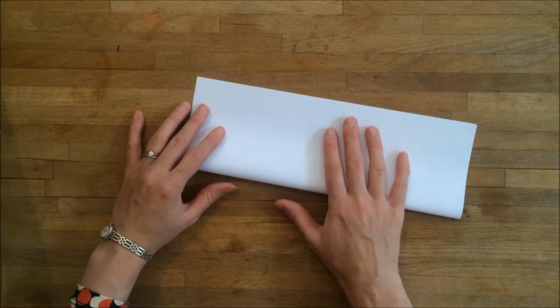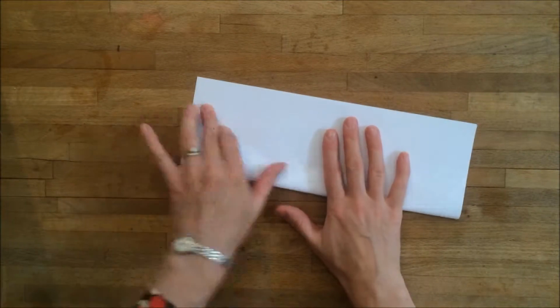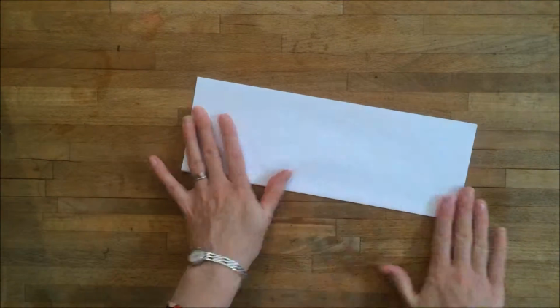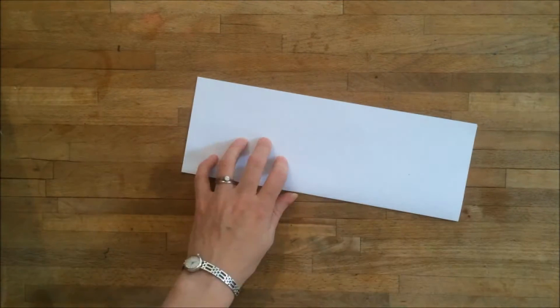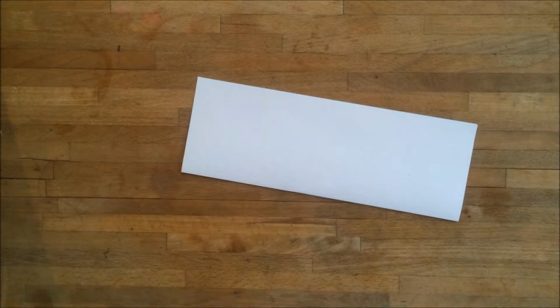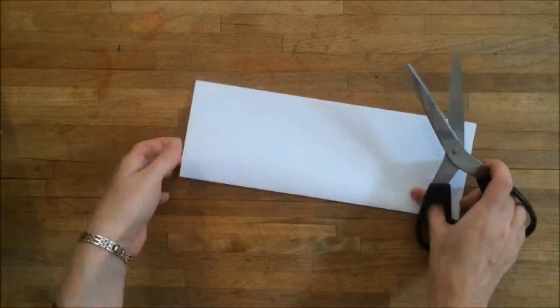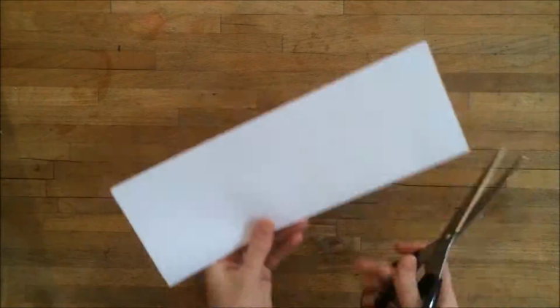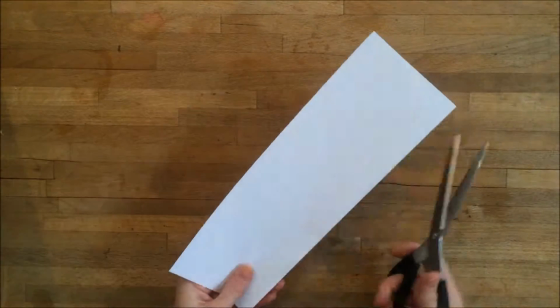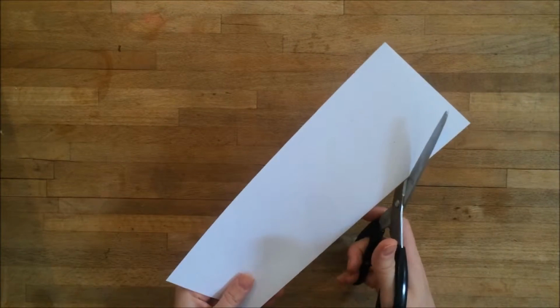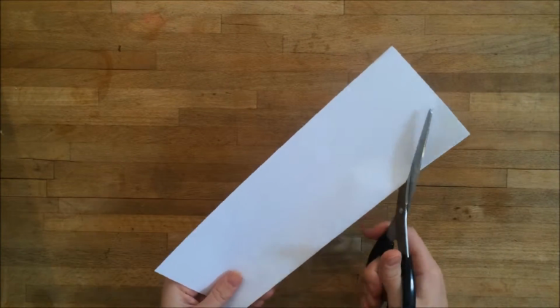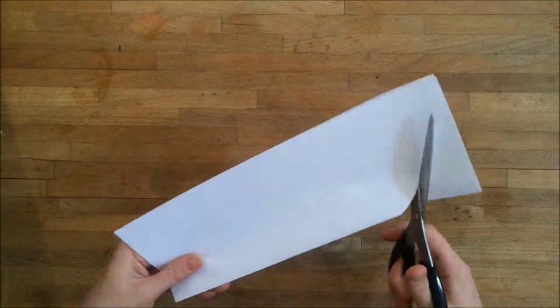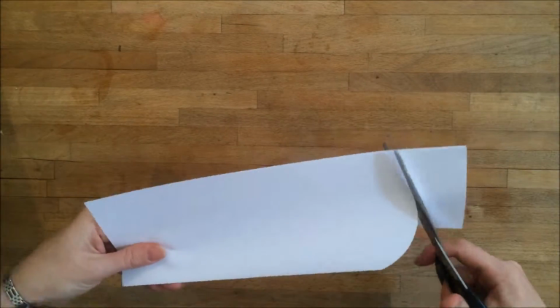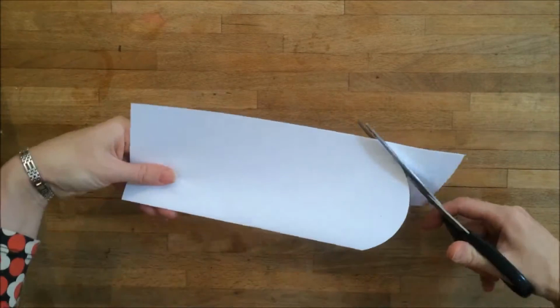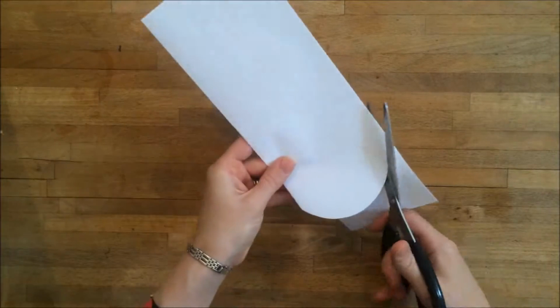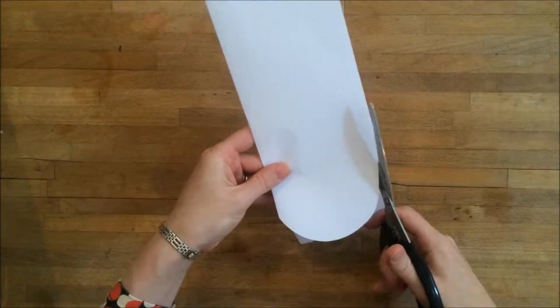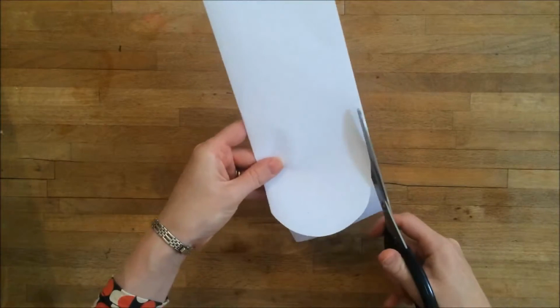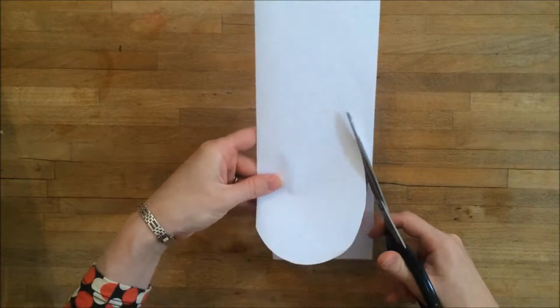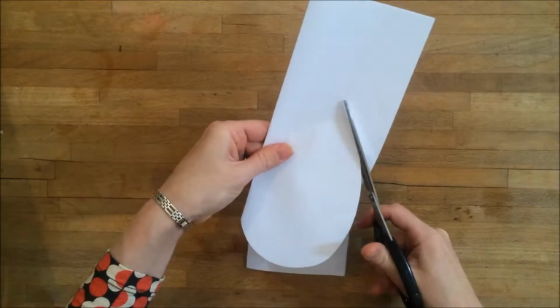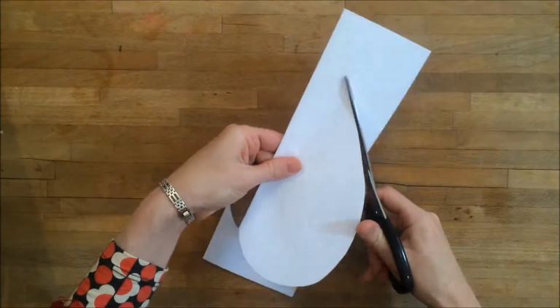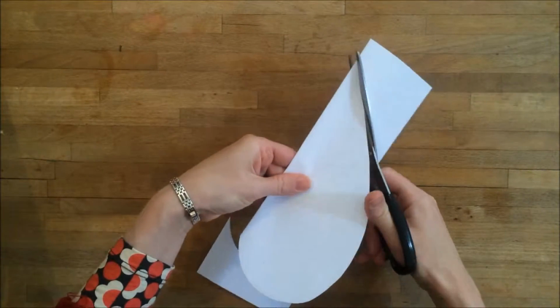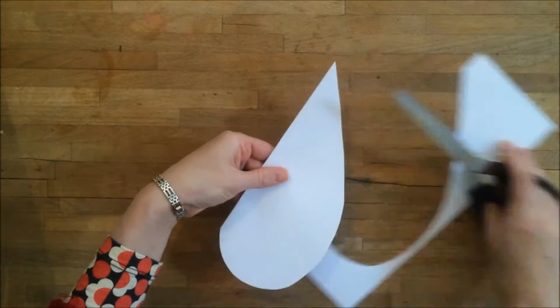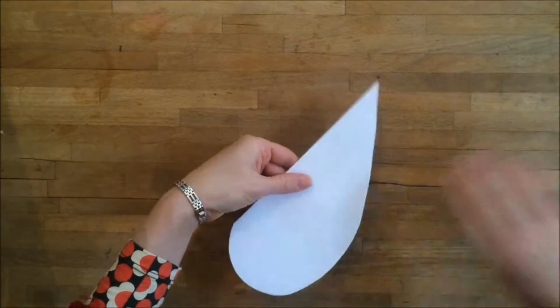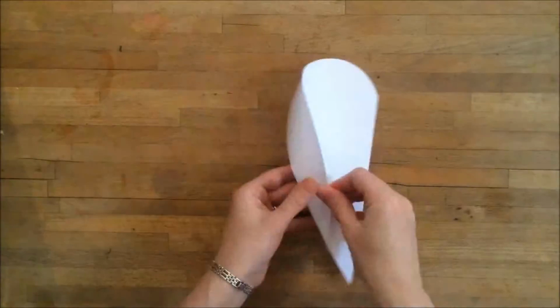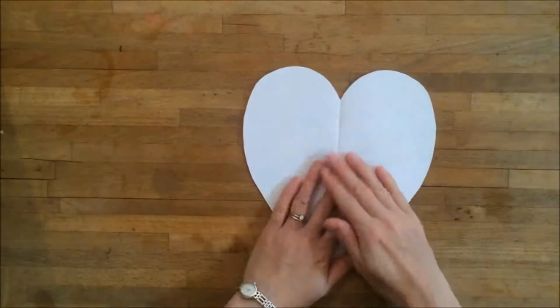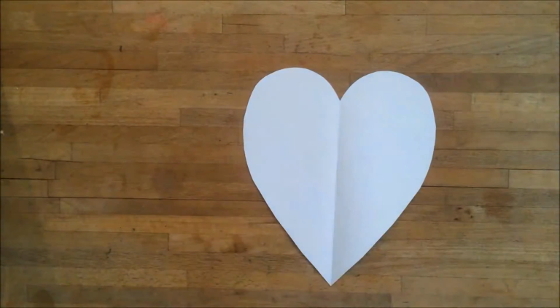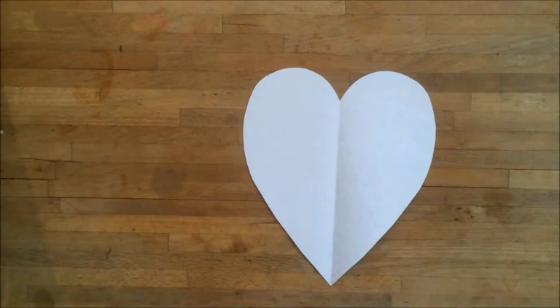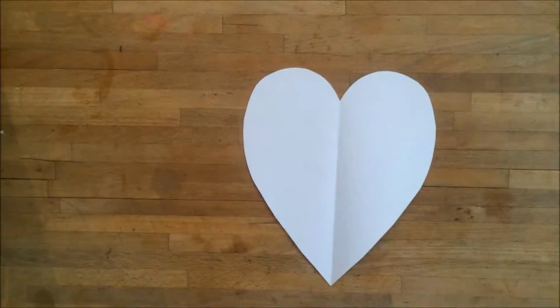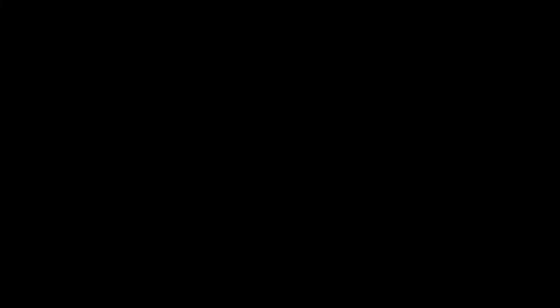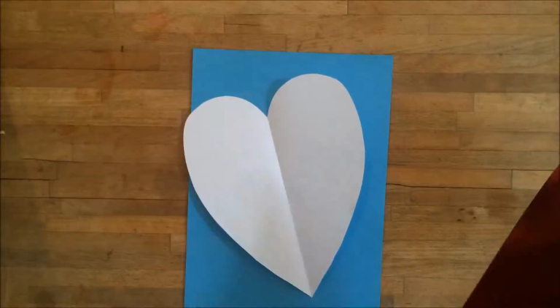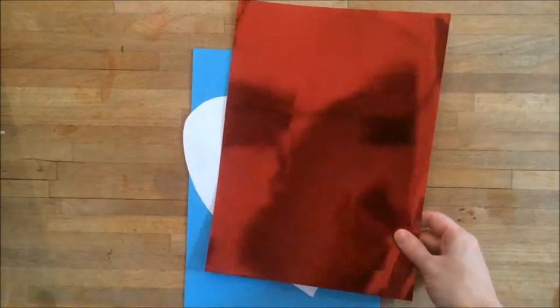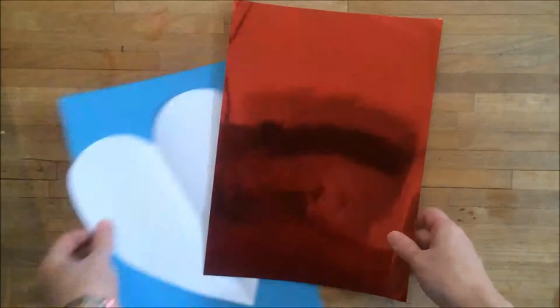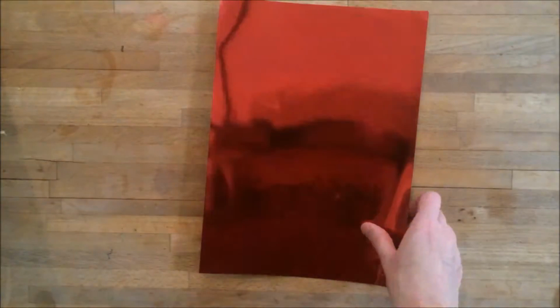First, take your plain paper and fold it in half. Then use the scissors to cut a heart shape out of the paper. Open it up and you'll have a symmetrical shape.